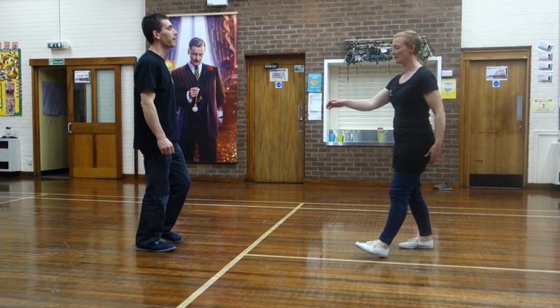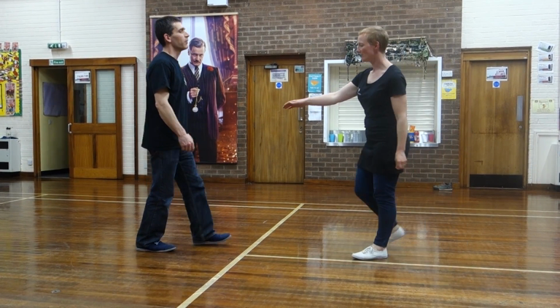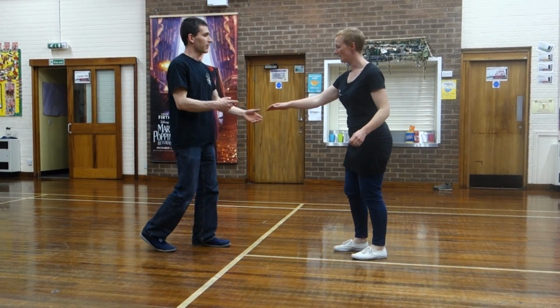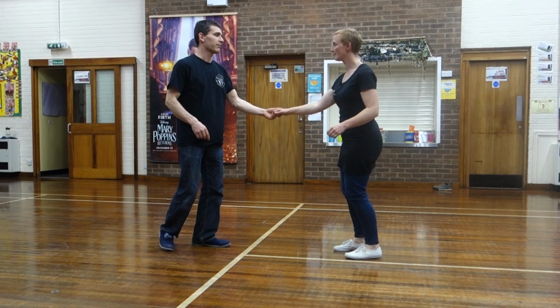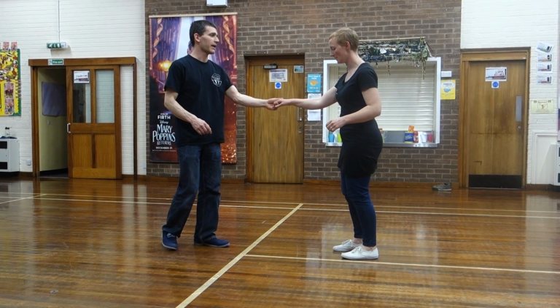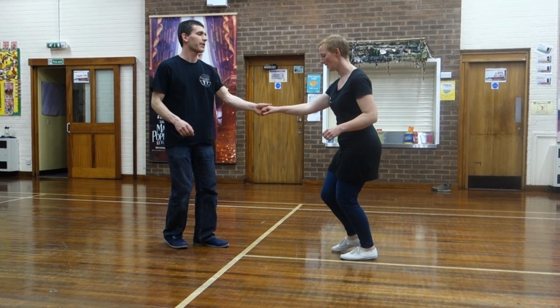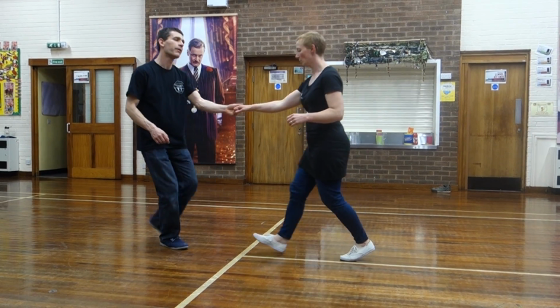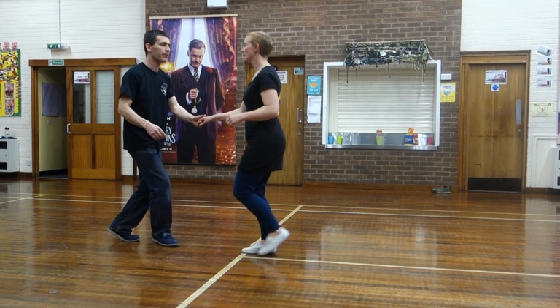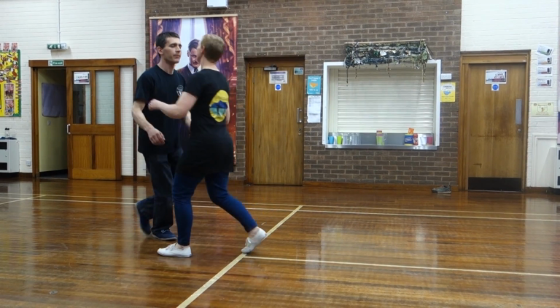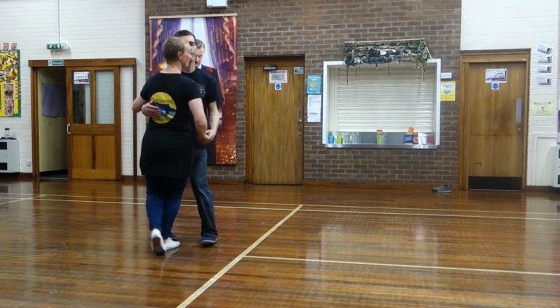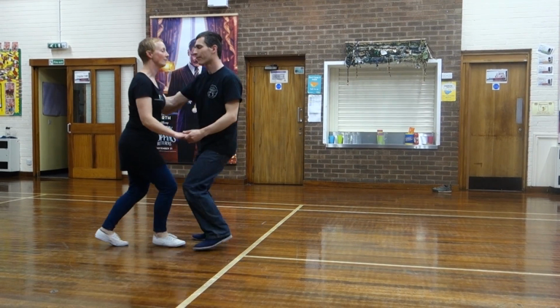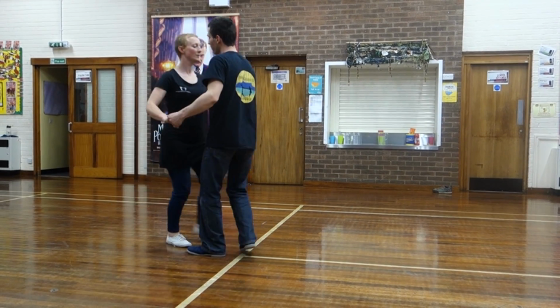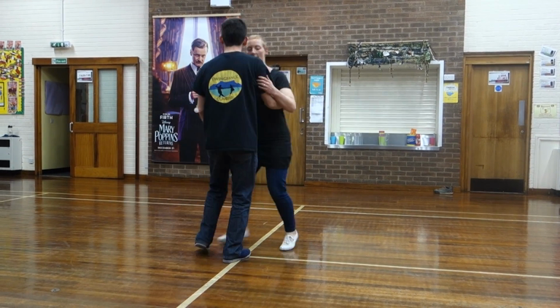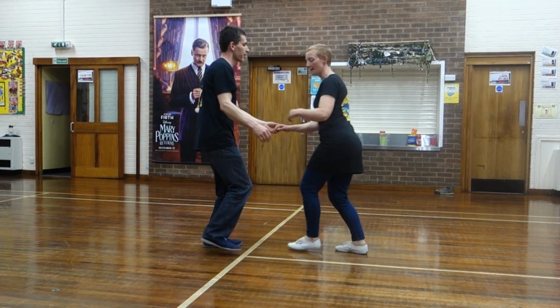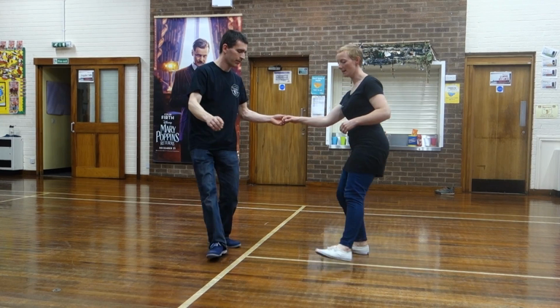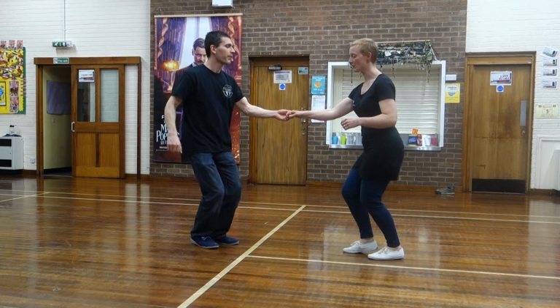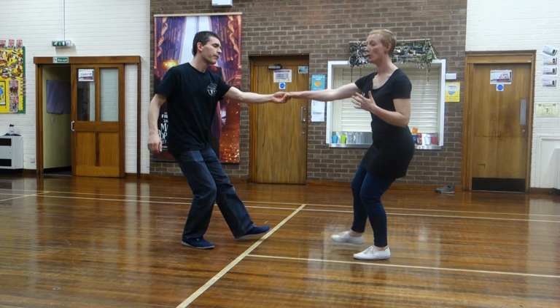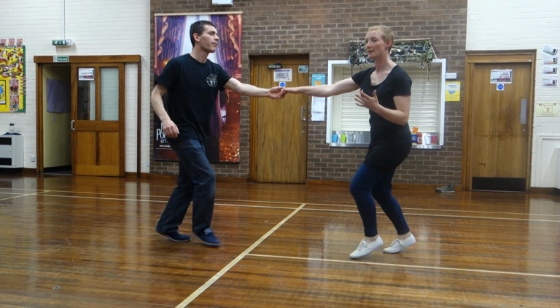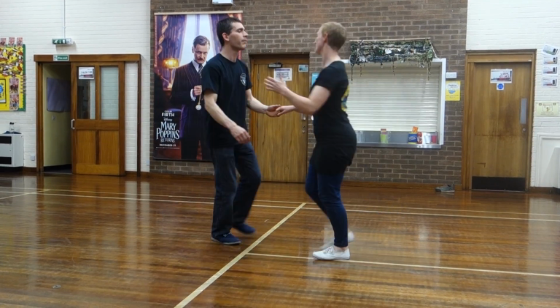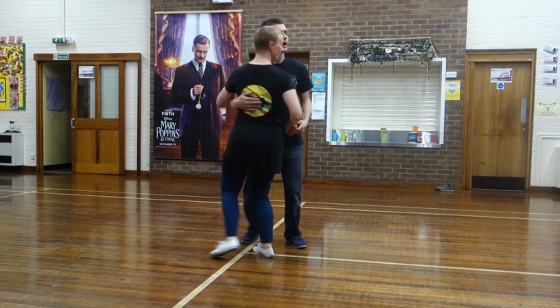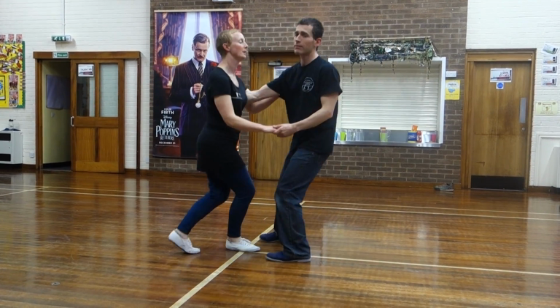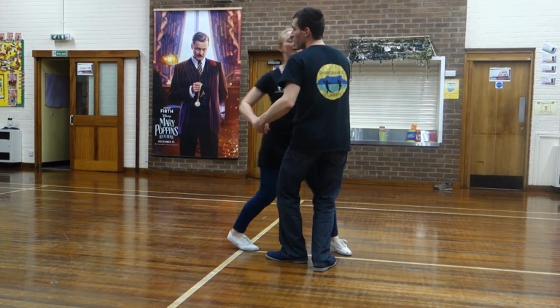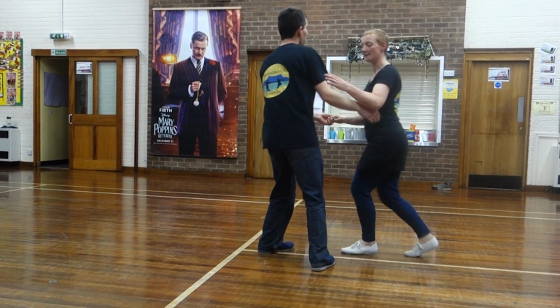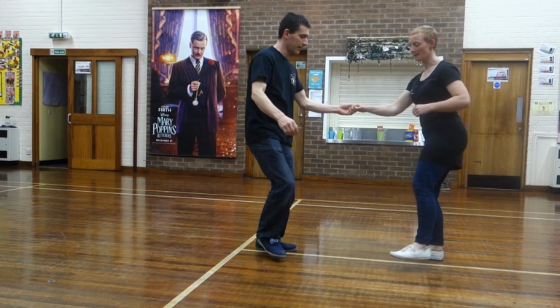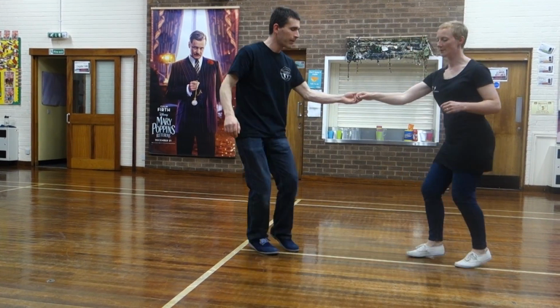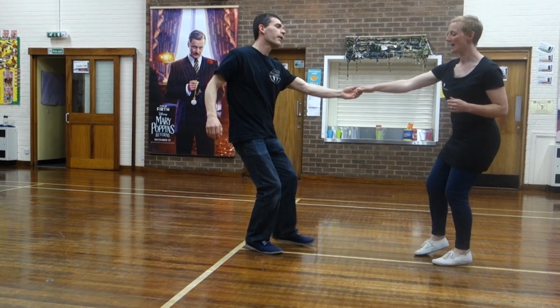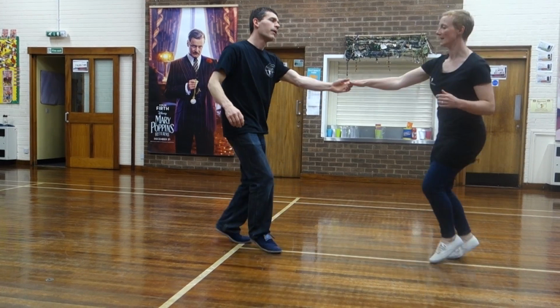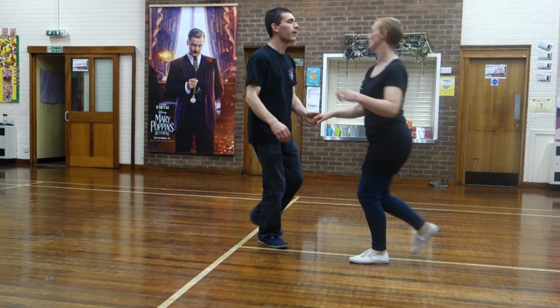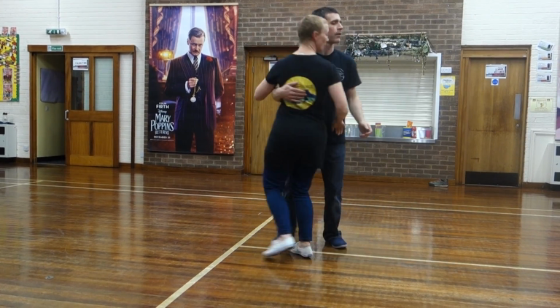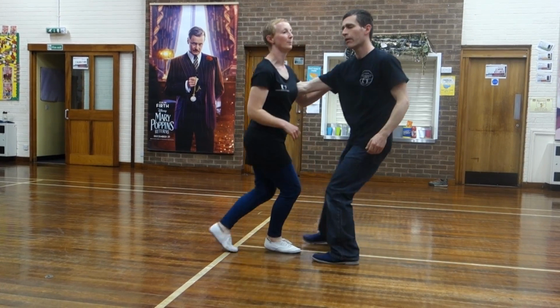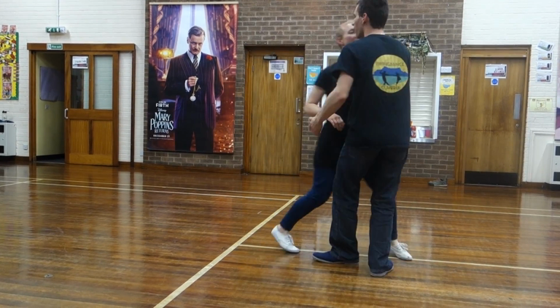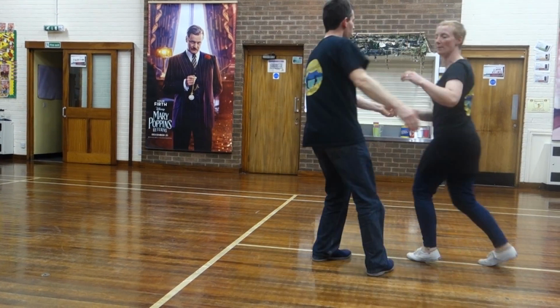So we're going to swing out. One, two, three, four, five, six, kick or change. So we're going to be holding back. The leader's going to be moving in — out, out, and in. Moving forward, moving forward.